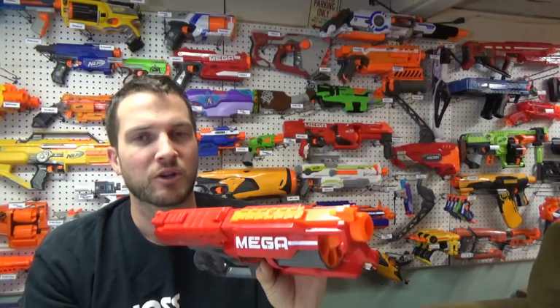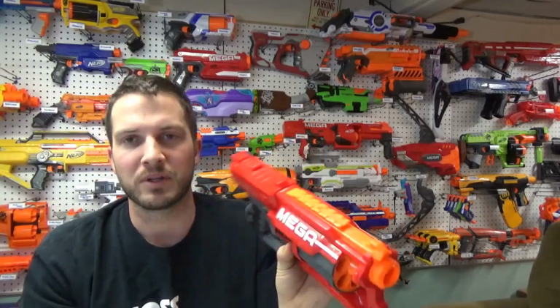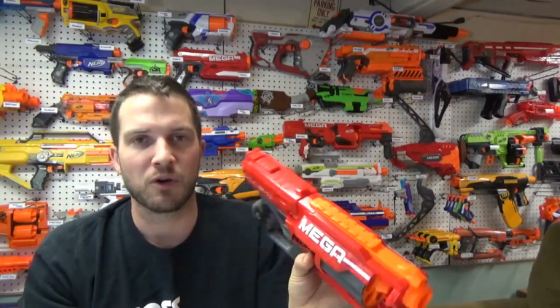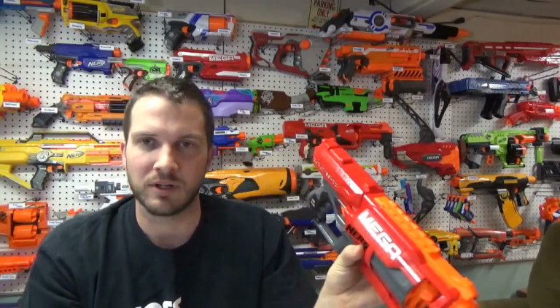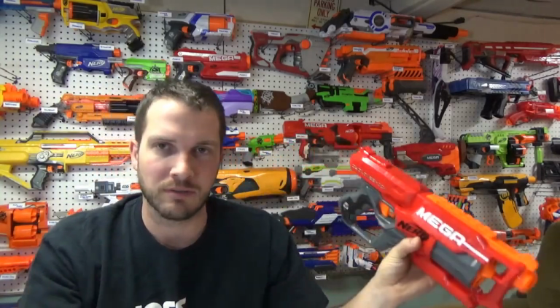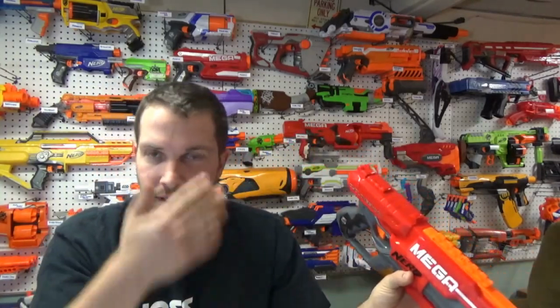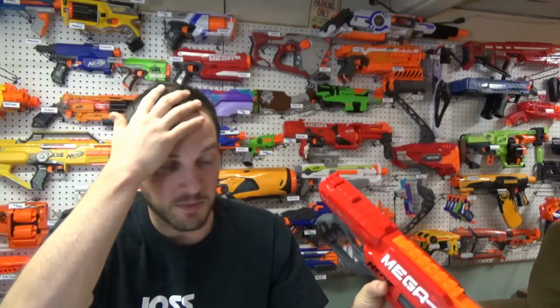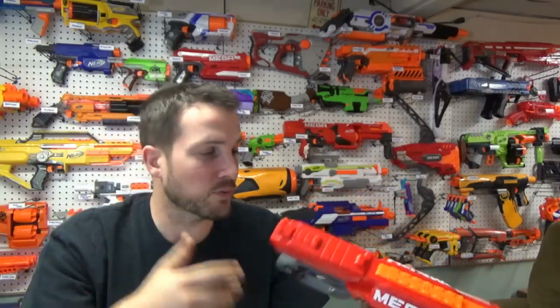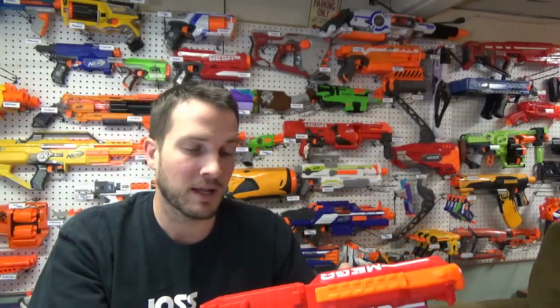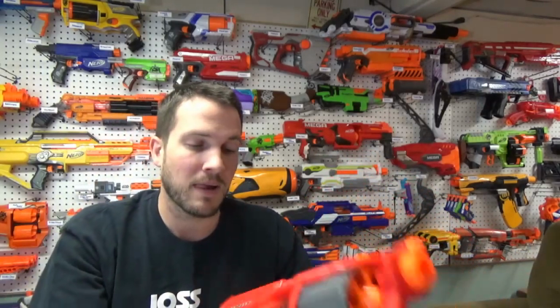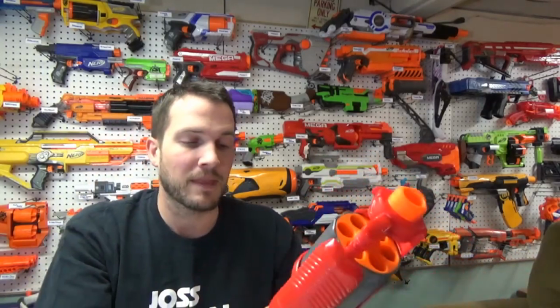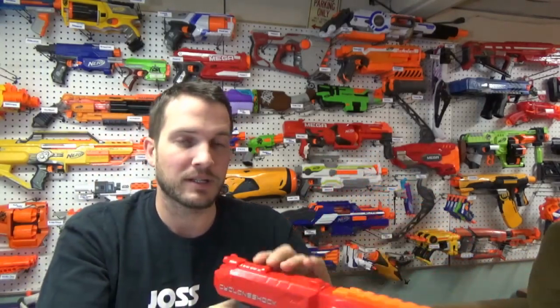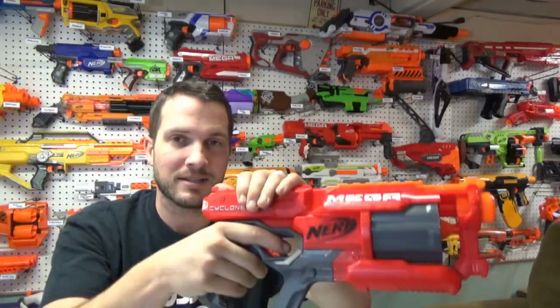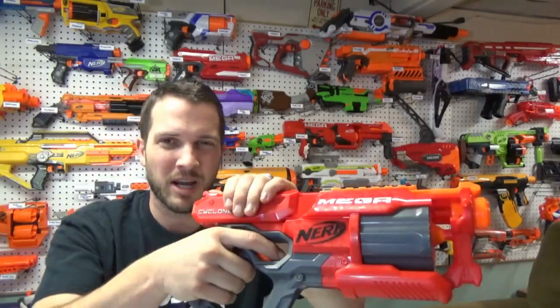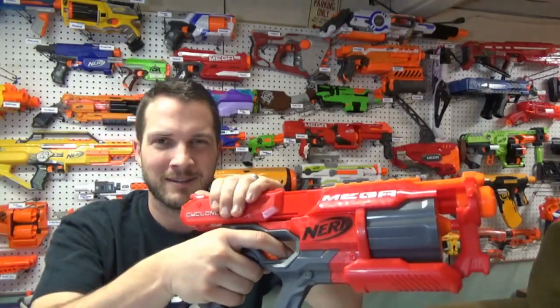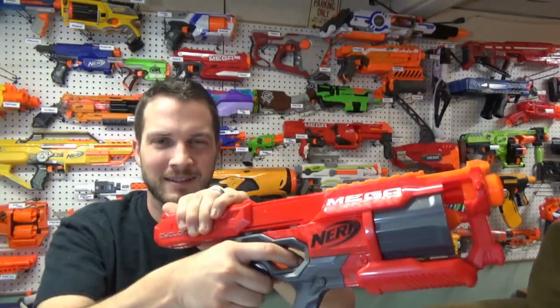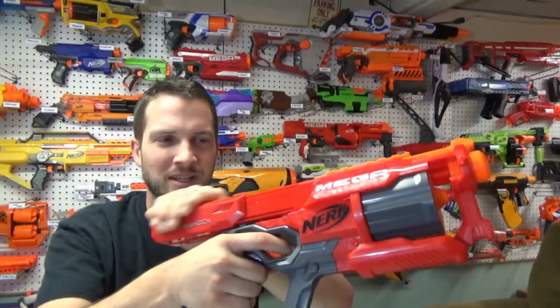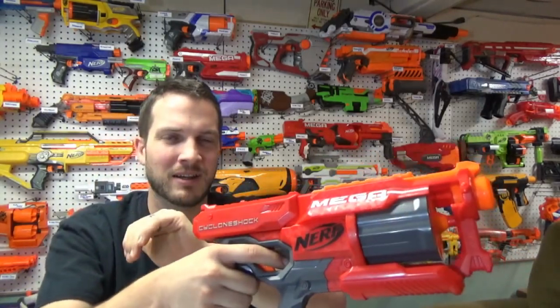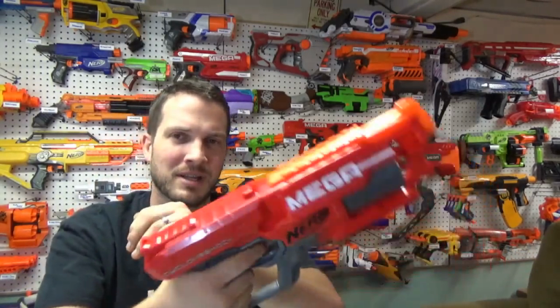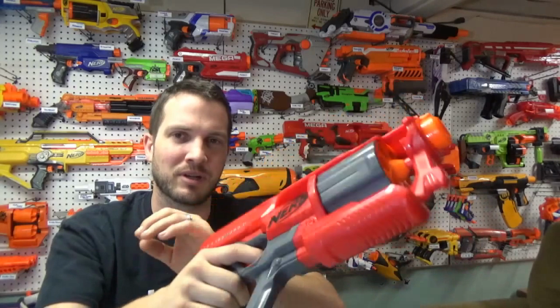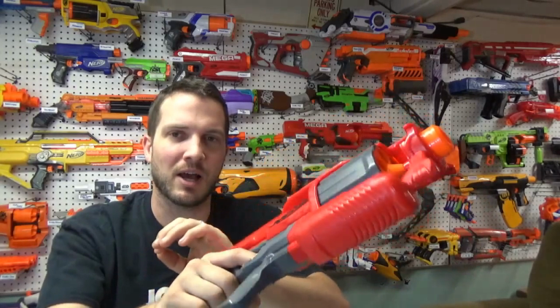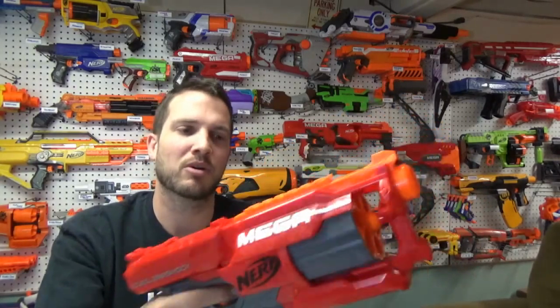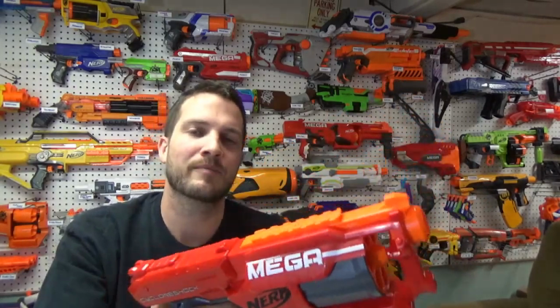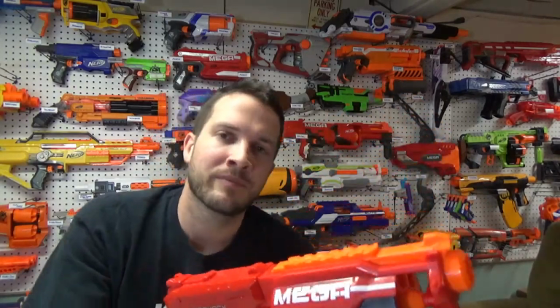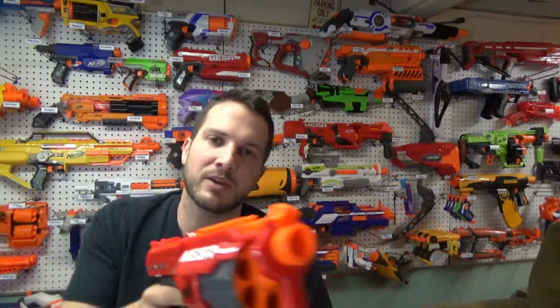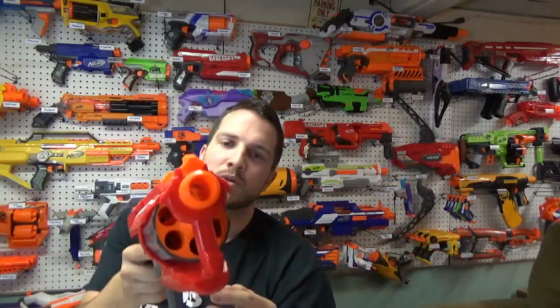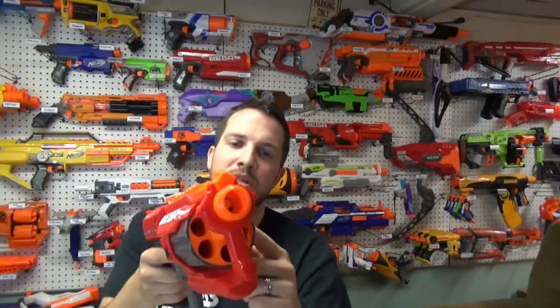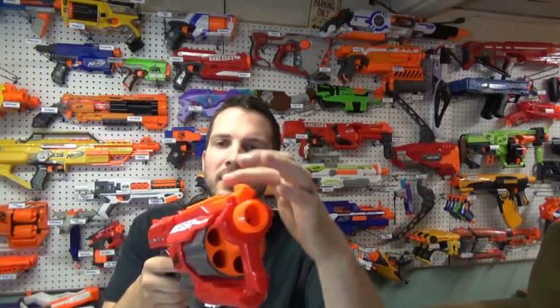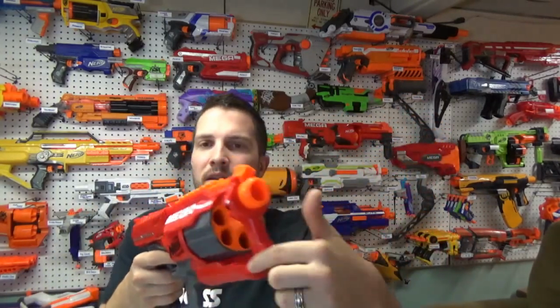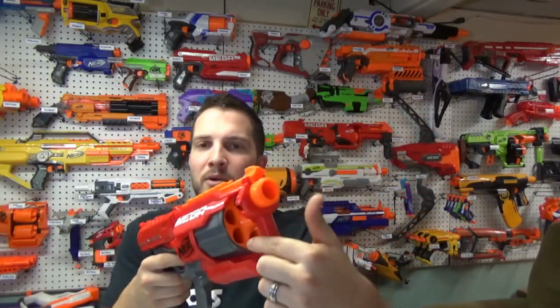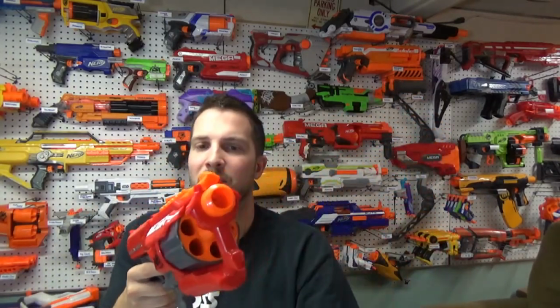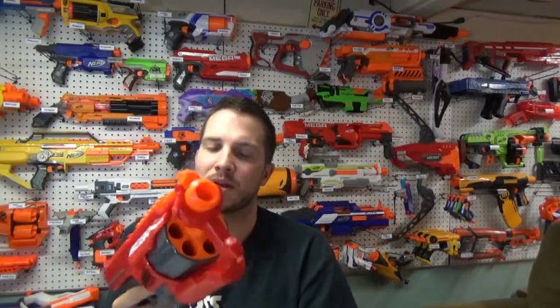Maybe a scope or any attachment you want. The priming handle is right there and I will say it's a pretty loud prime. It will rotate the barrel on prime.